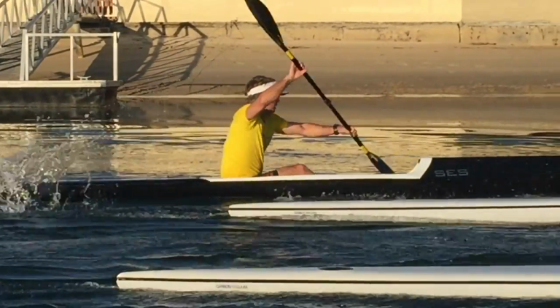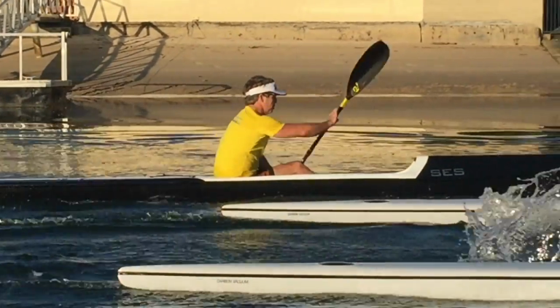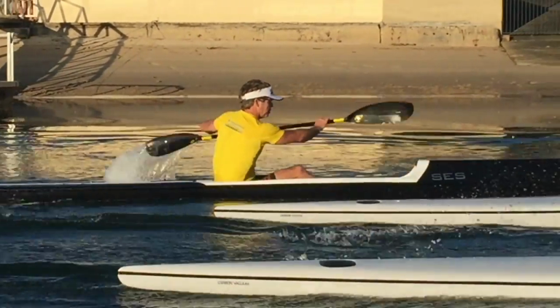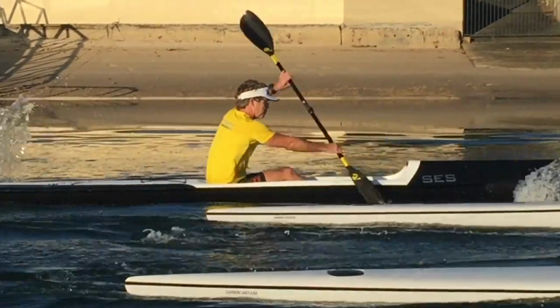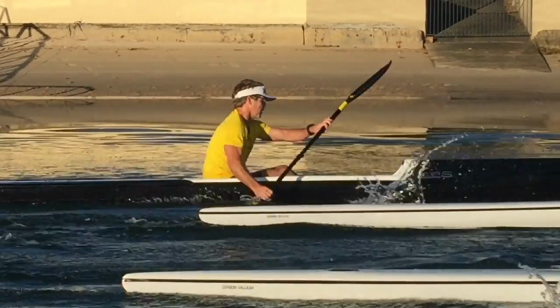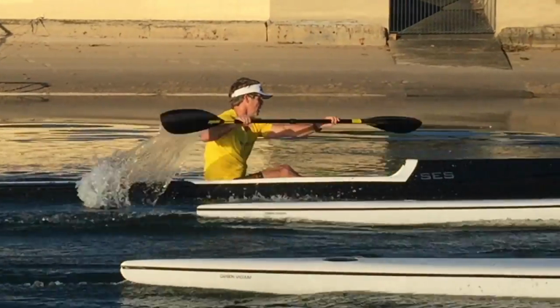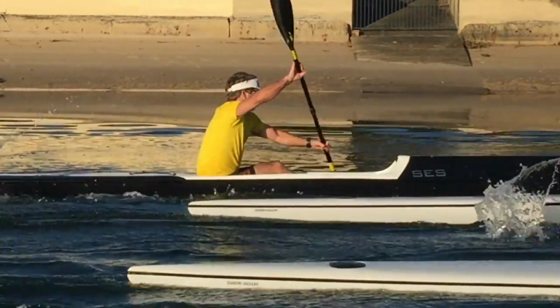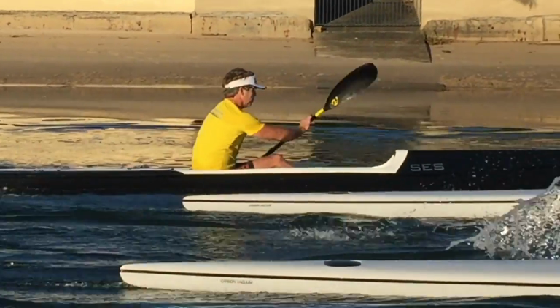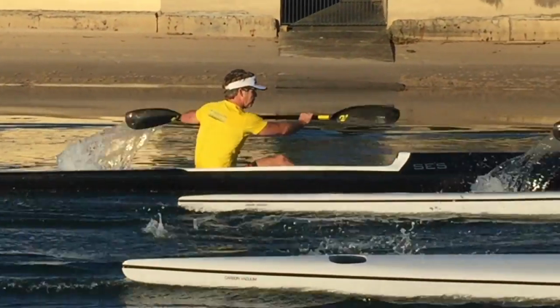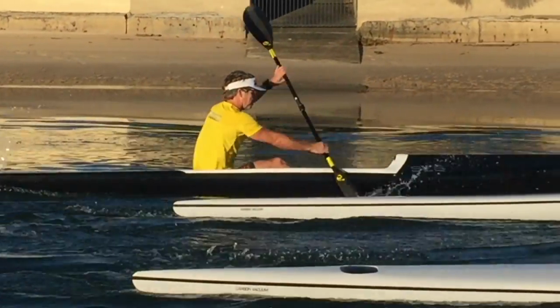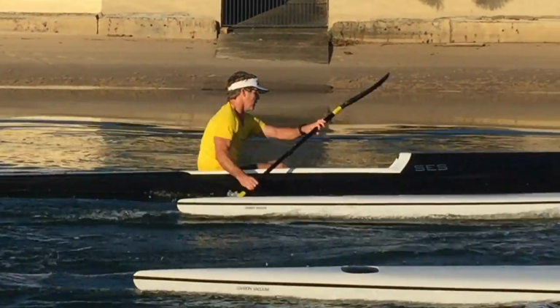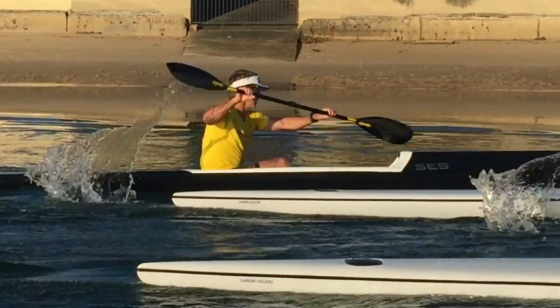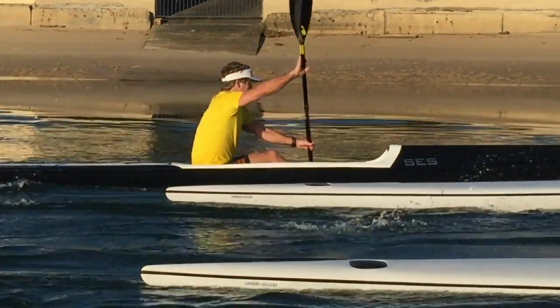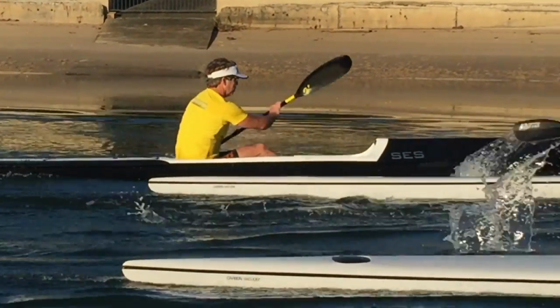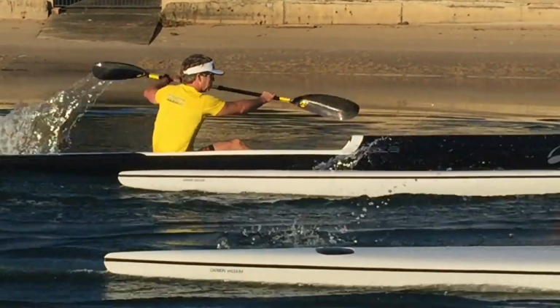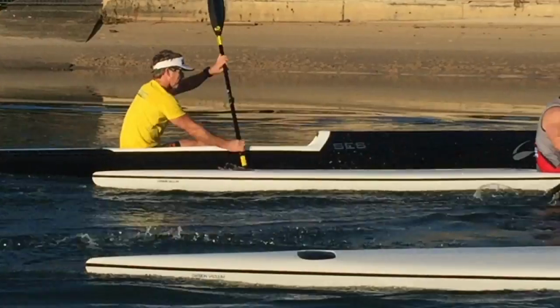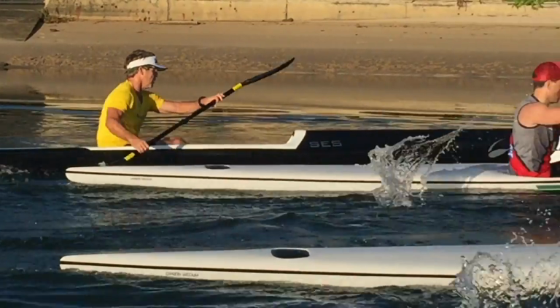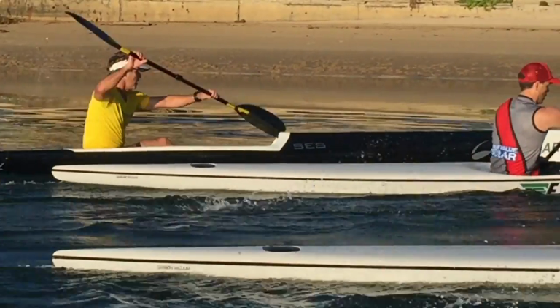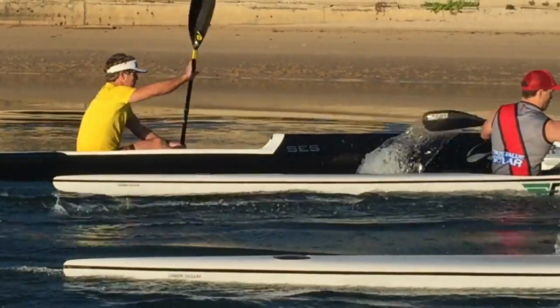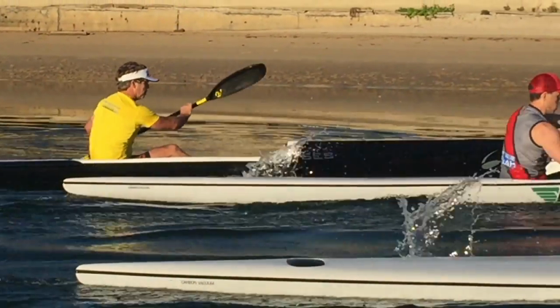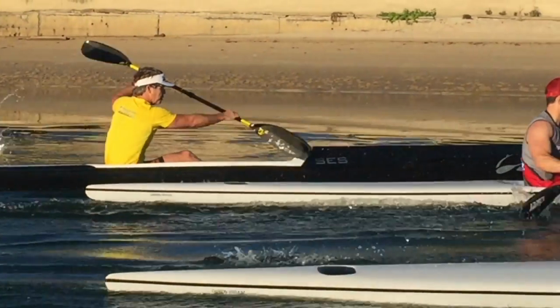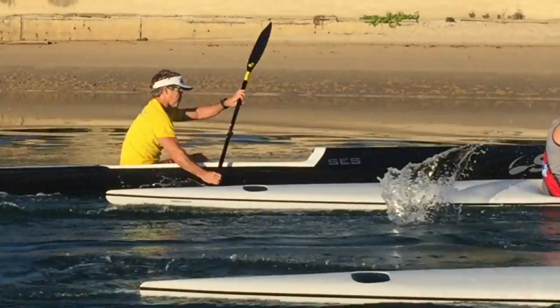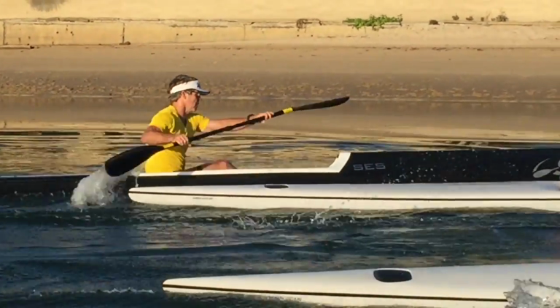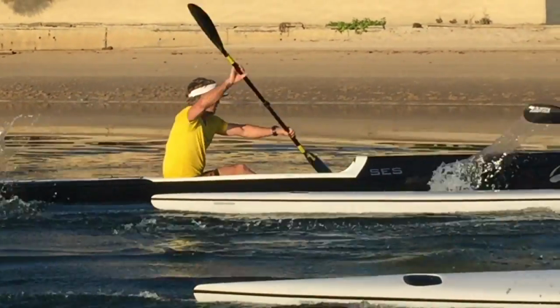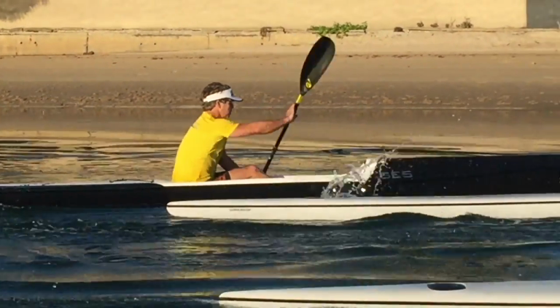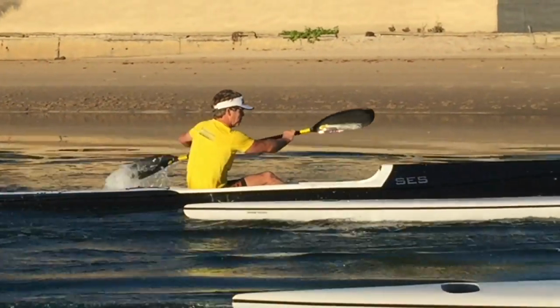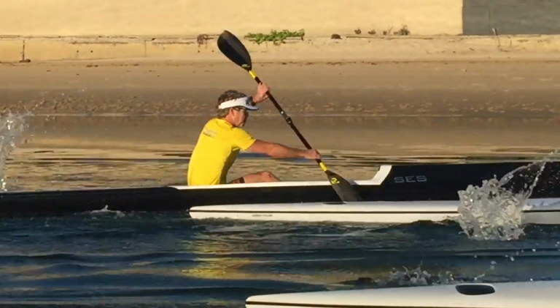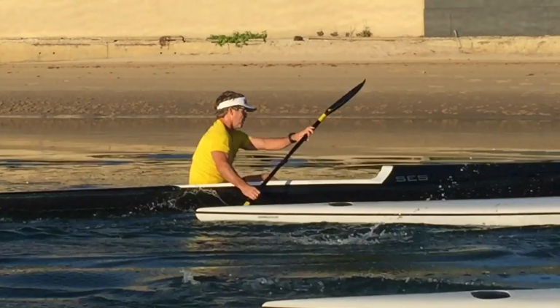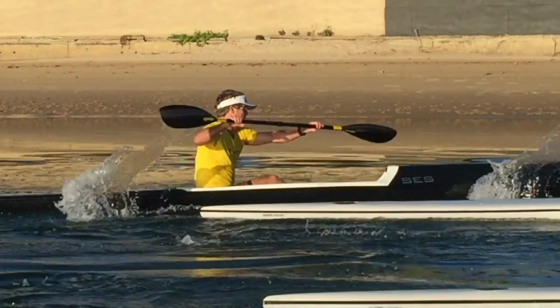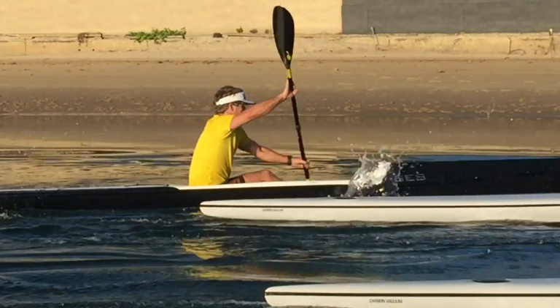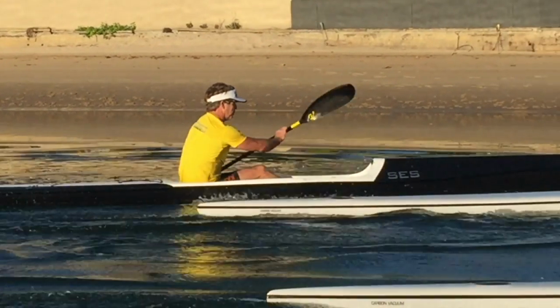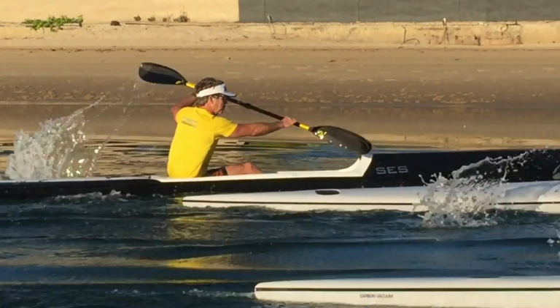Mate, just work a little bit more on your leg drive there — your knees just aren't going up and down clearly enough. So we might just have to have a look at a bit of length, shorten you up a little bit, or really try and get those hips a little bit more free moving. But other than that, you're good.